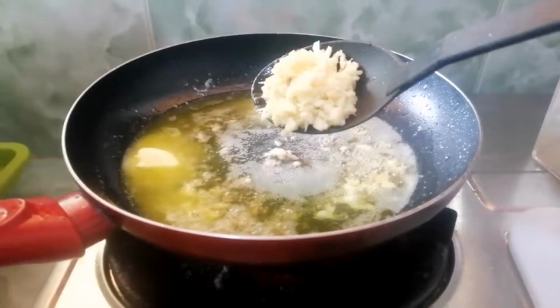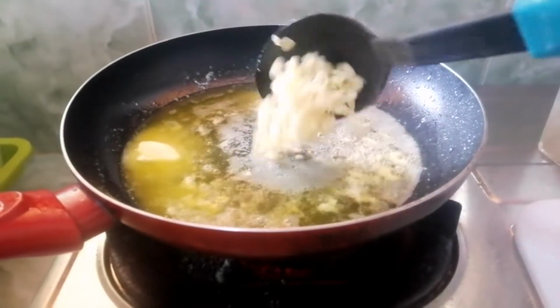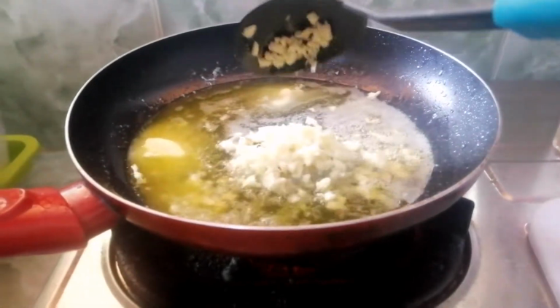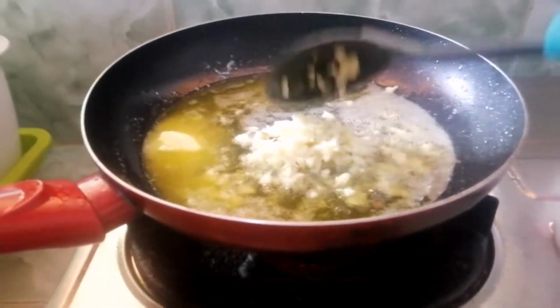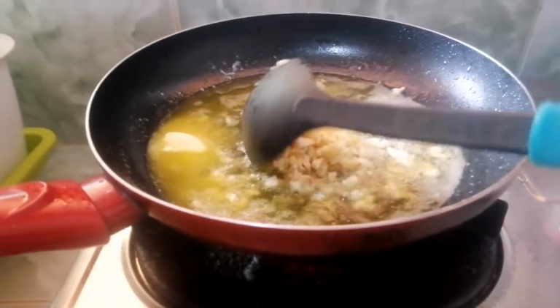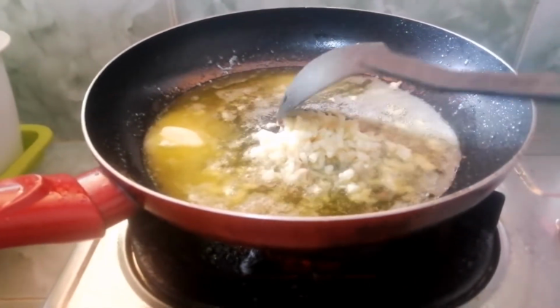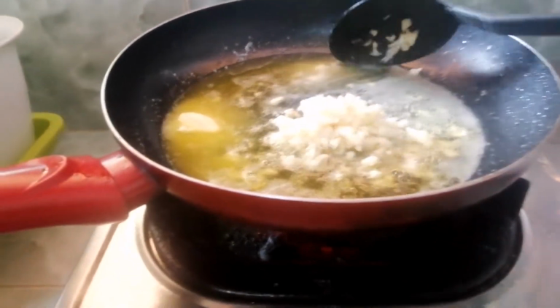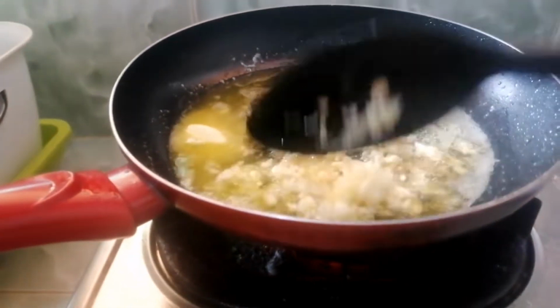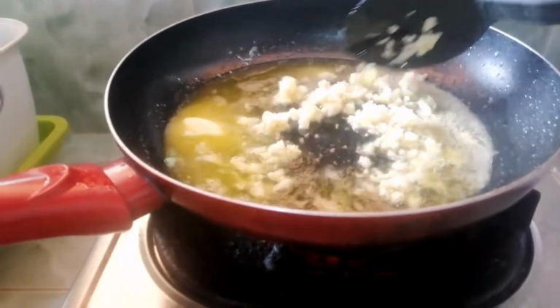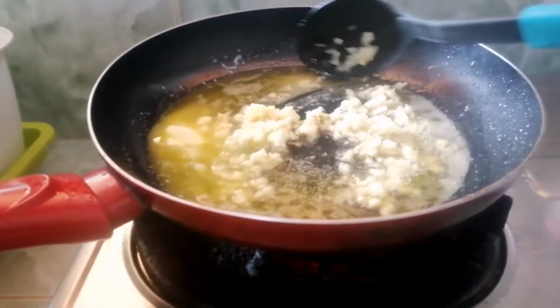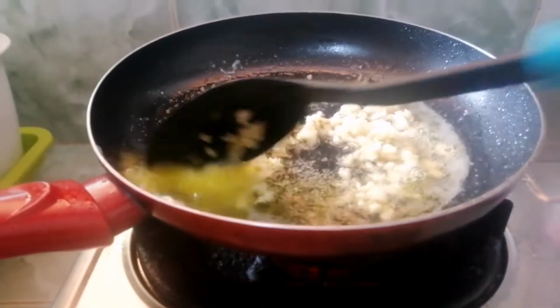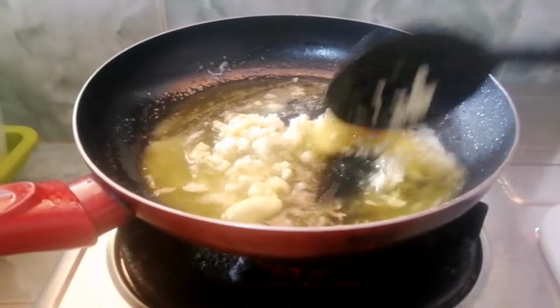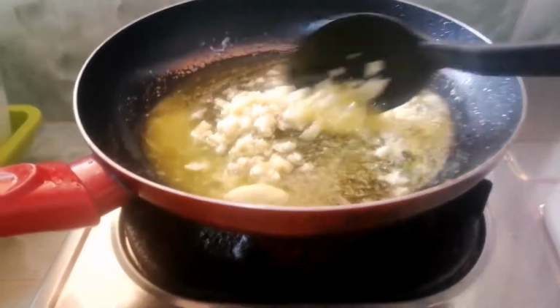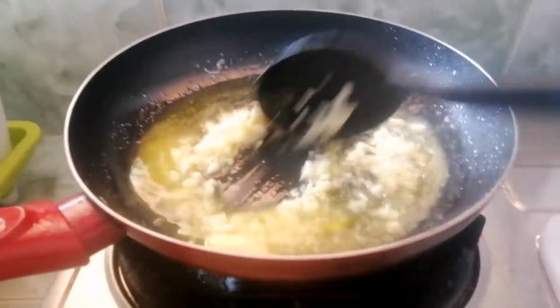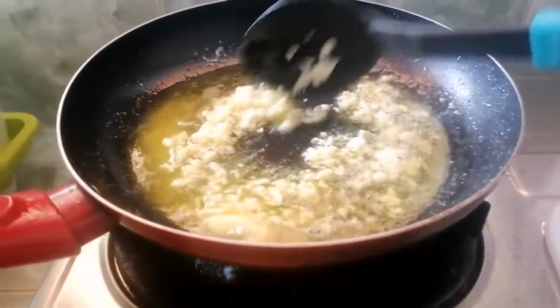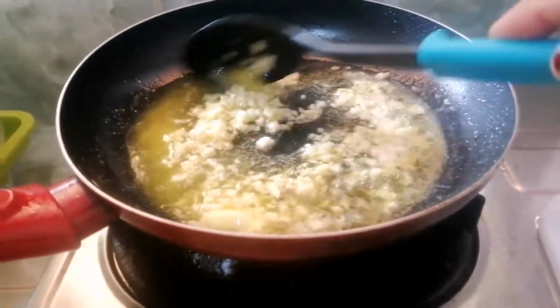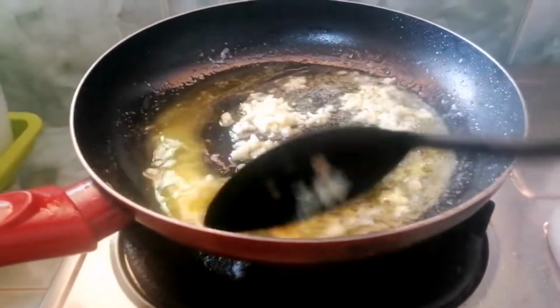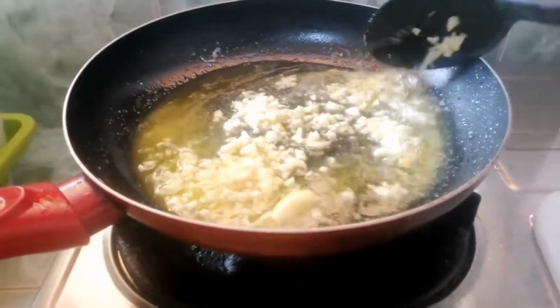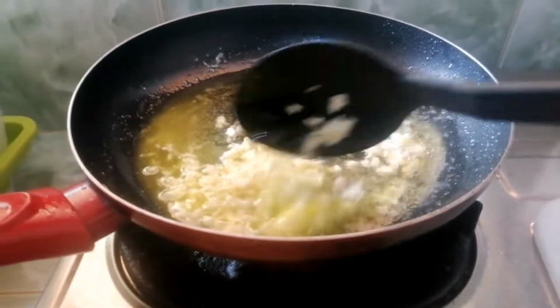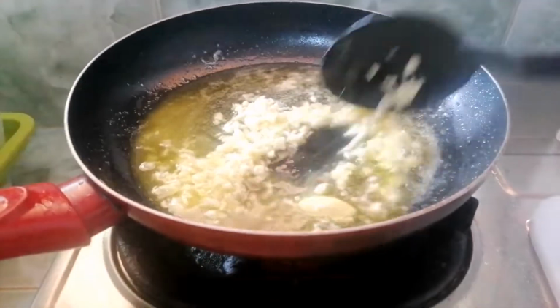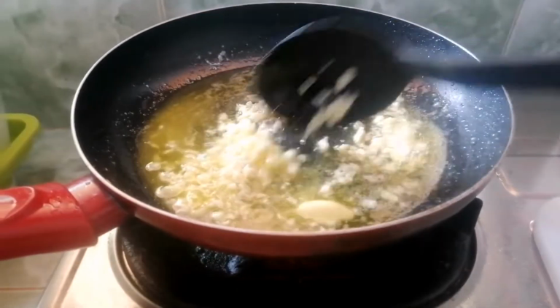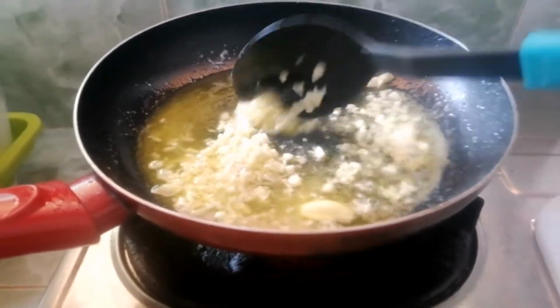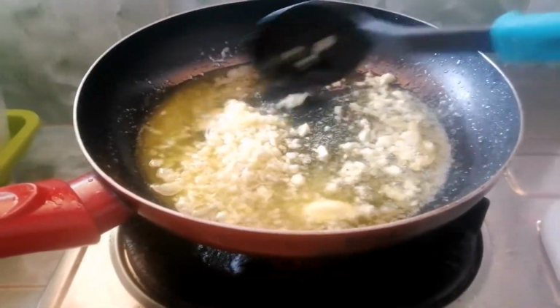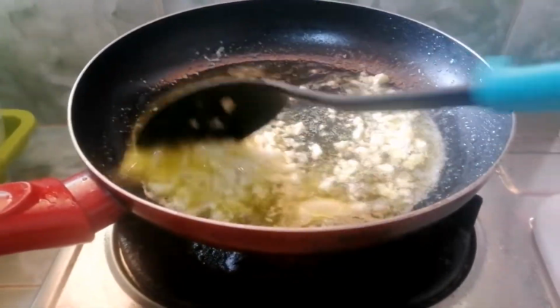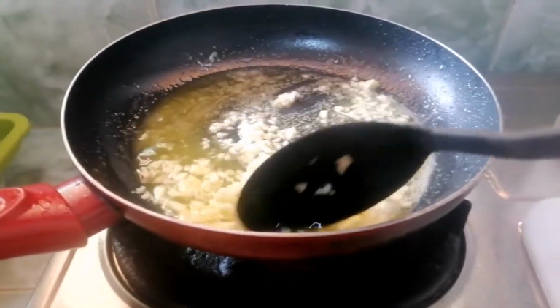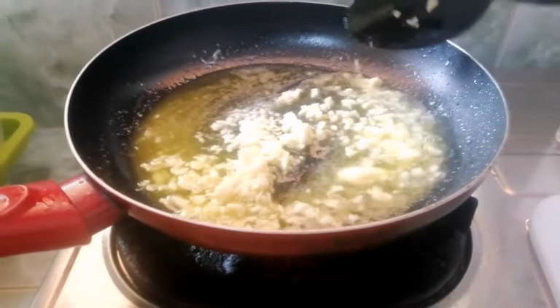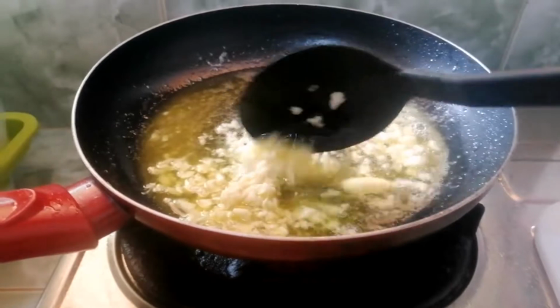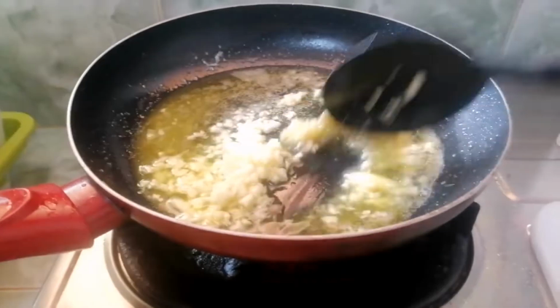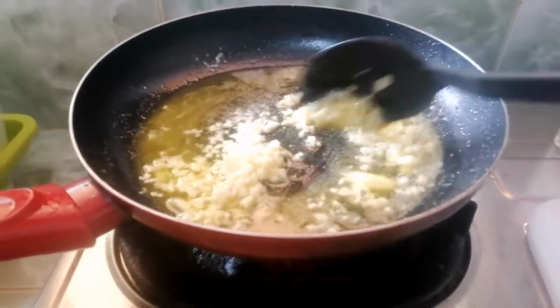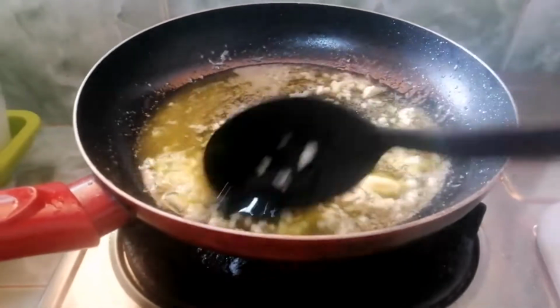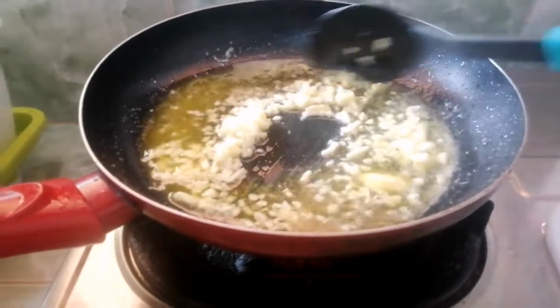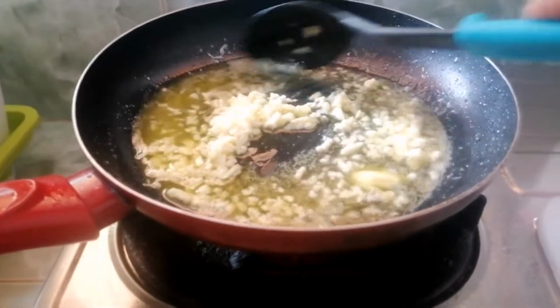So, we have a melted butter. We put in the garlic so it will be brown. So, medyo slow fire lang natin para hindi siya masusunog agad-agad.